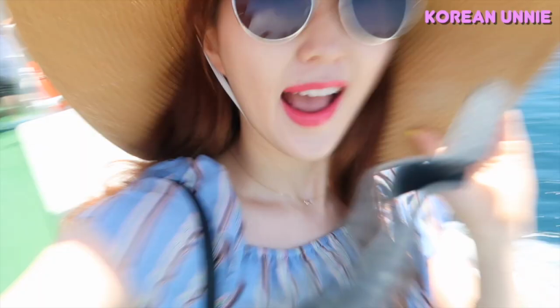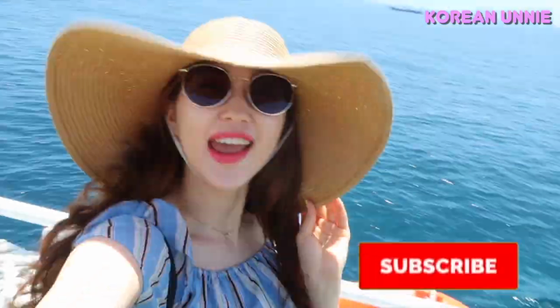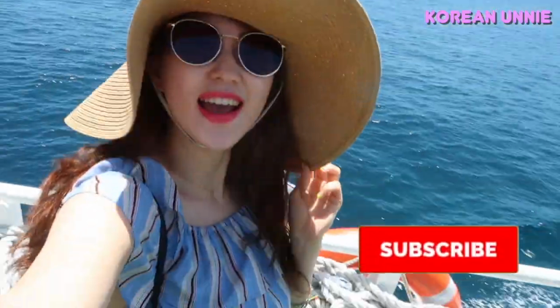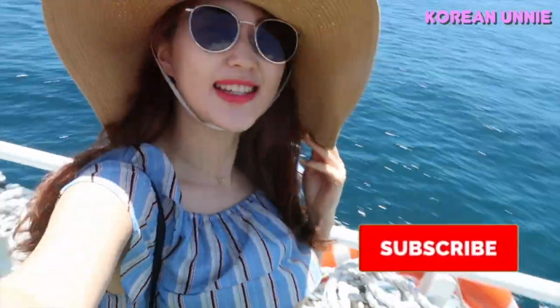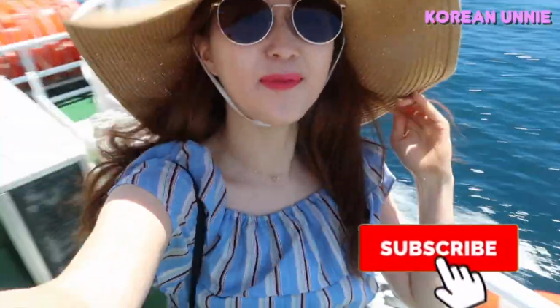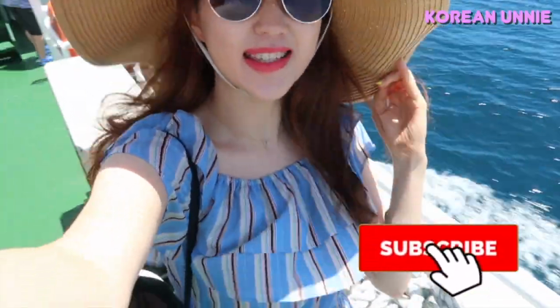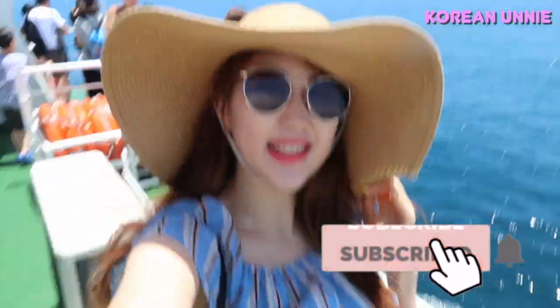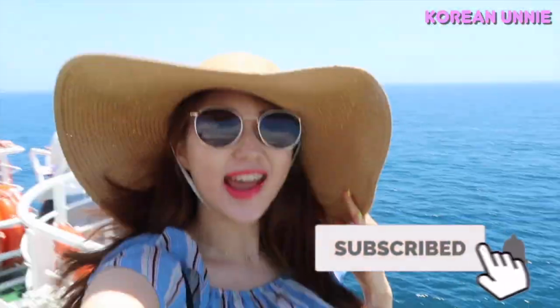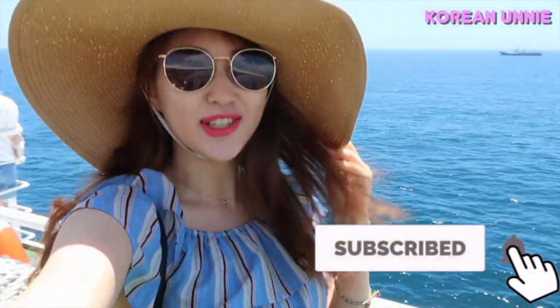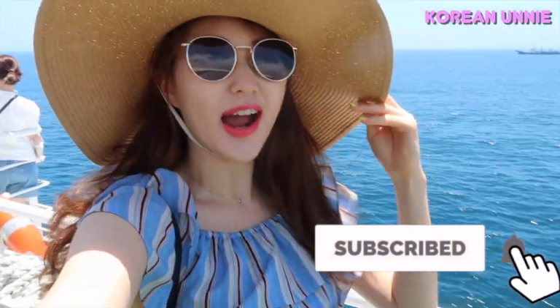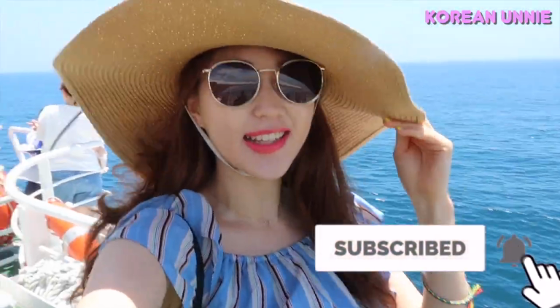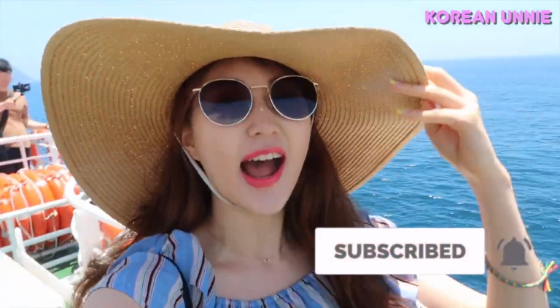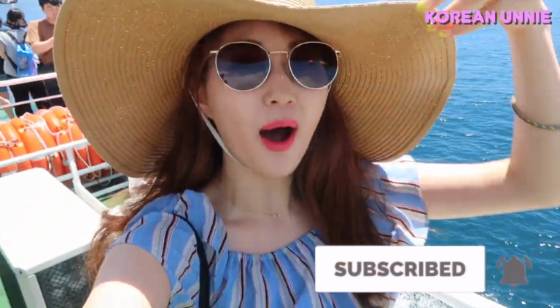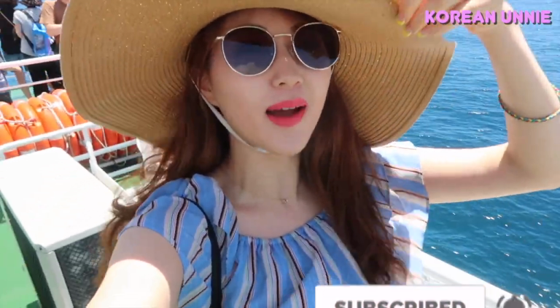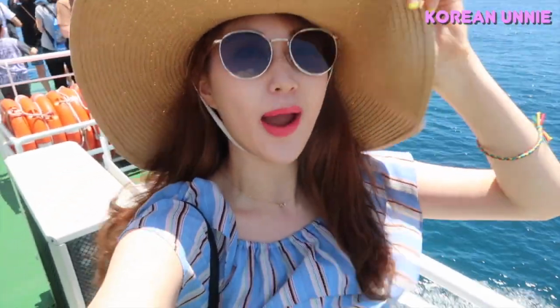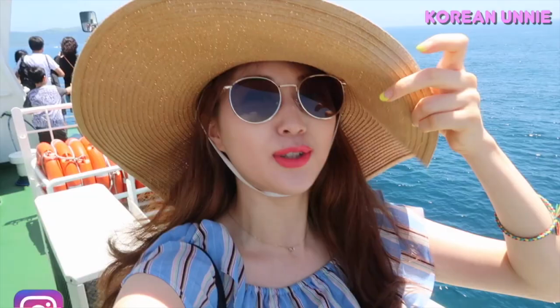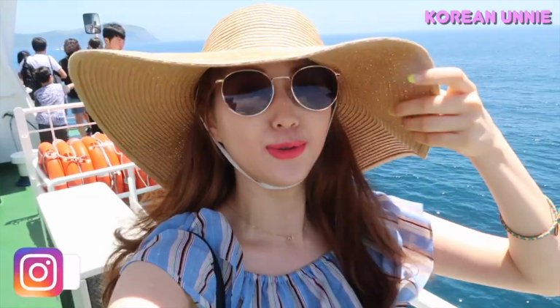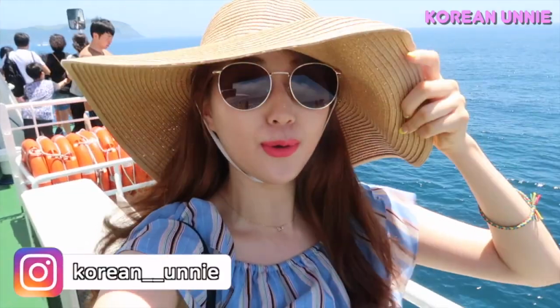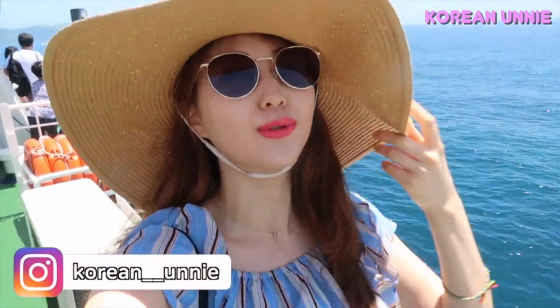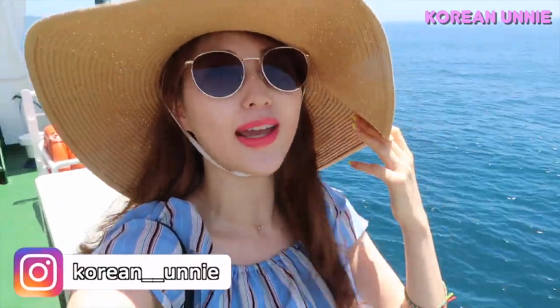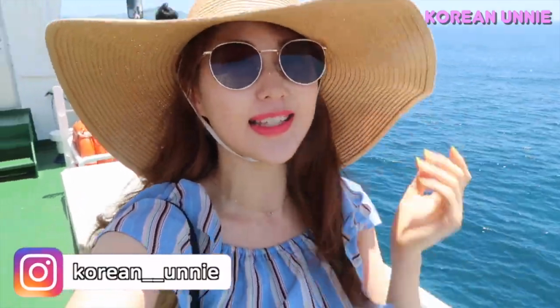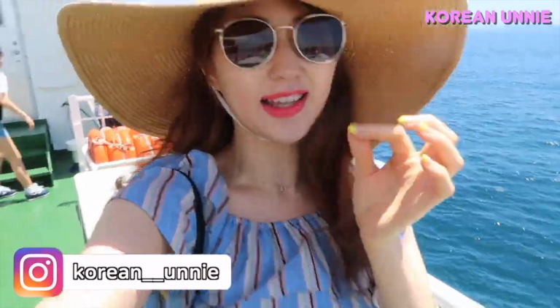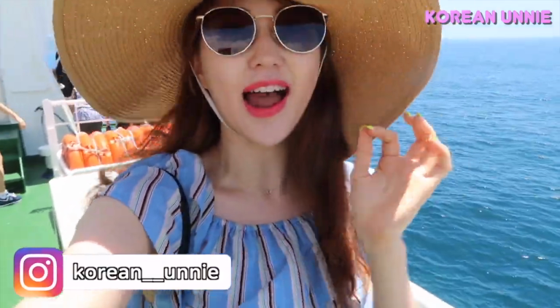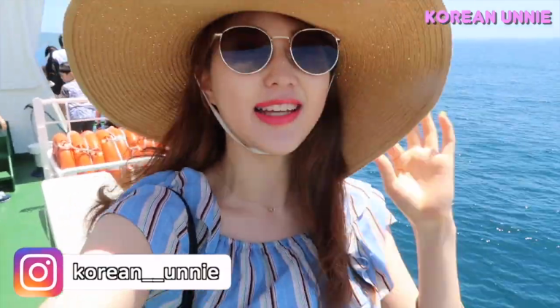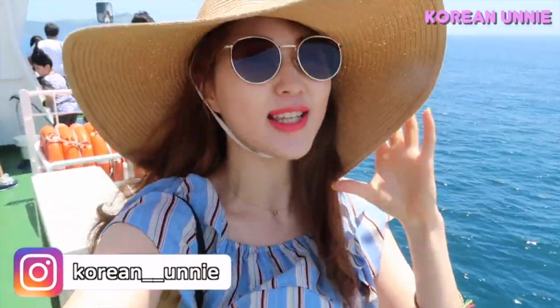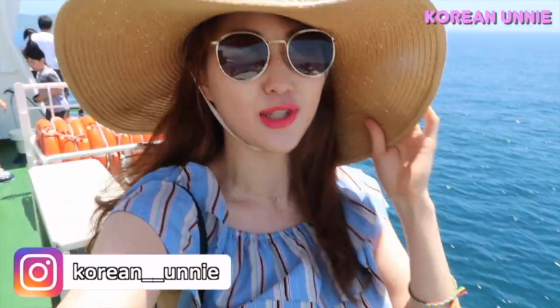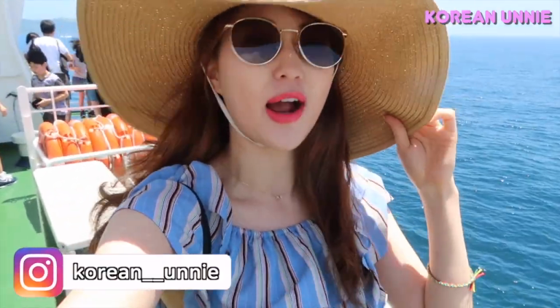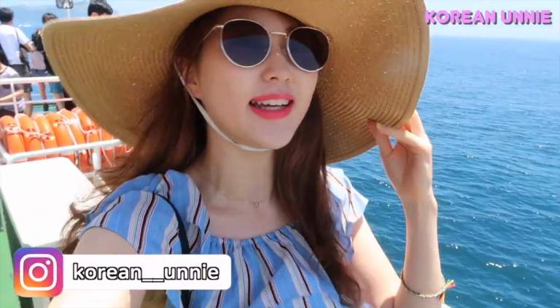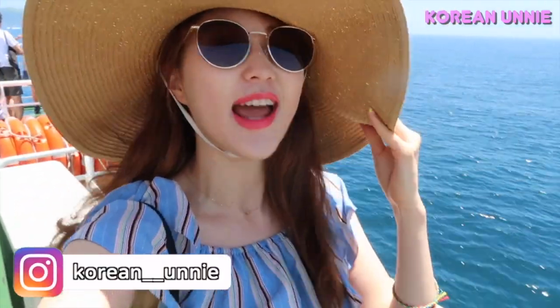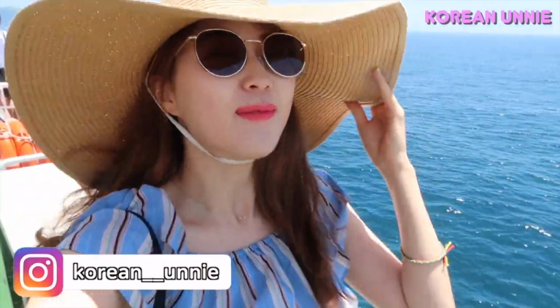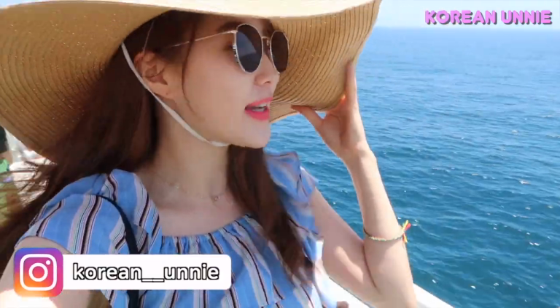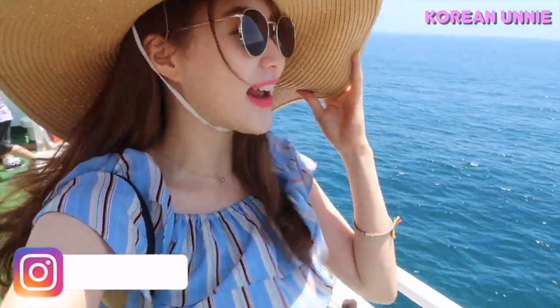Hey guys! This is my second day in Jeju Island. I am on my way to Udo. Udo is a little island next to Jeju Island. I'm so excited.